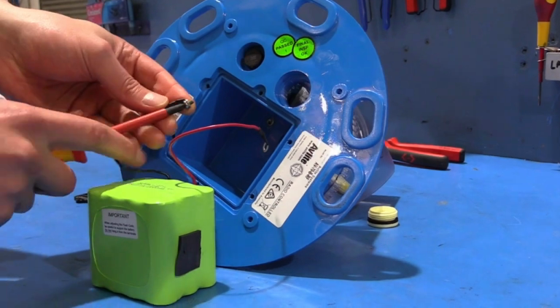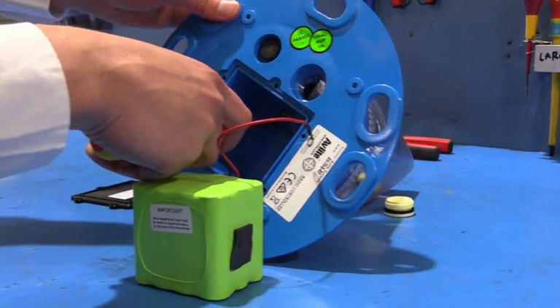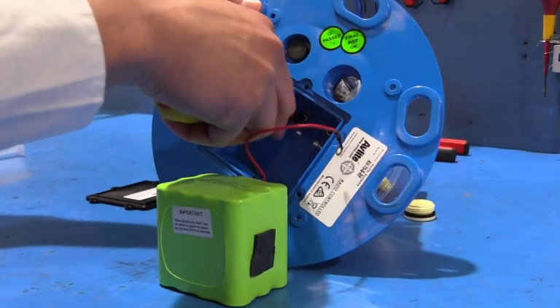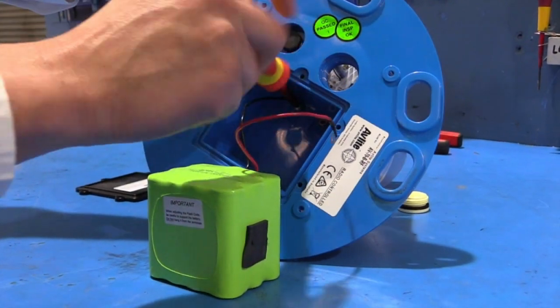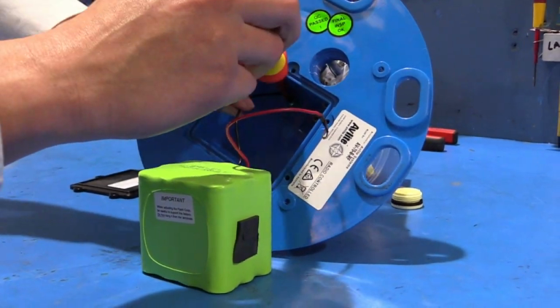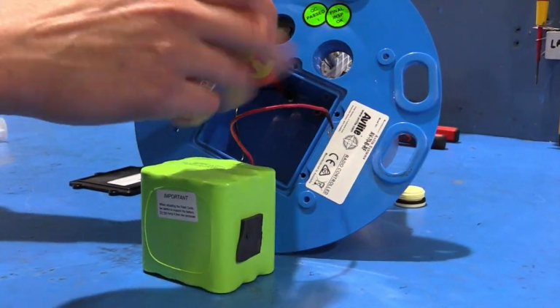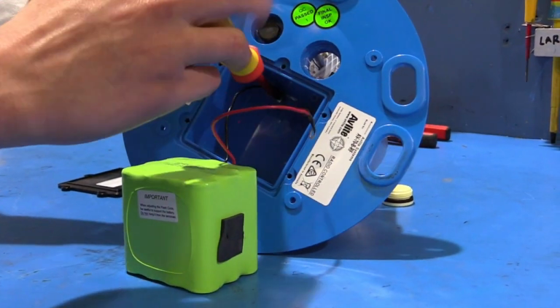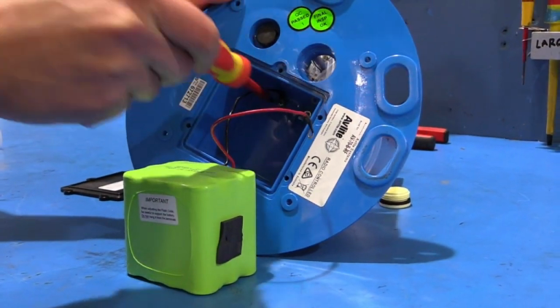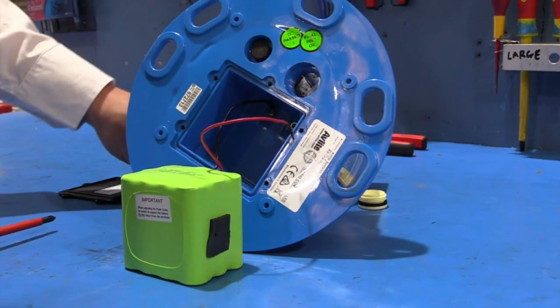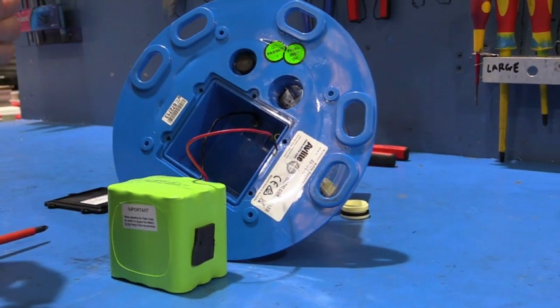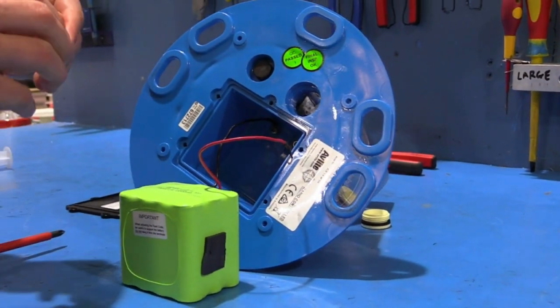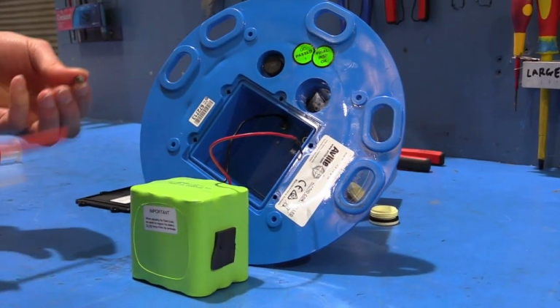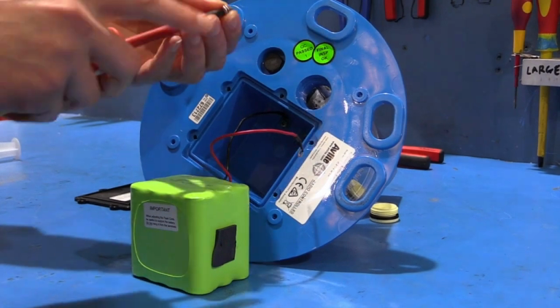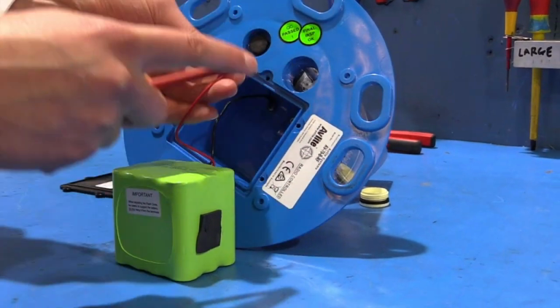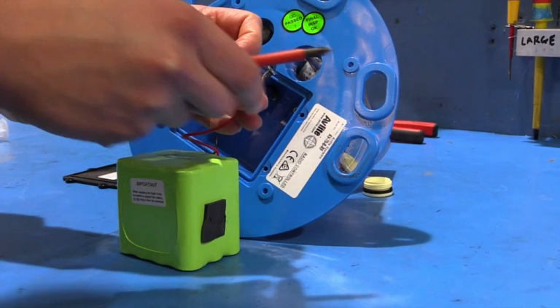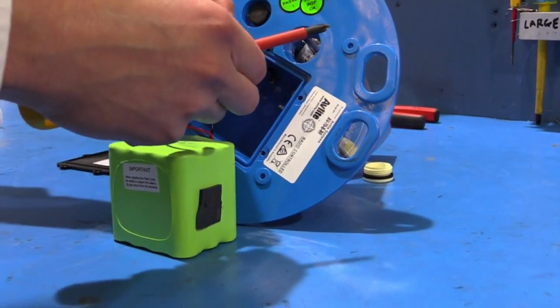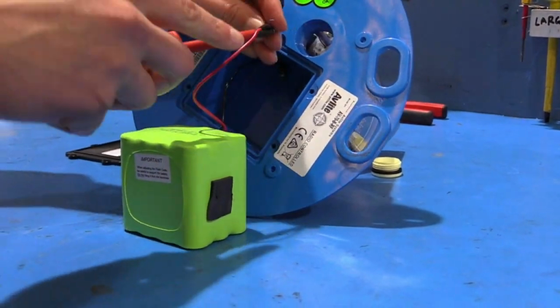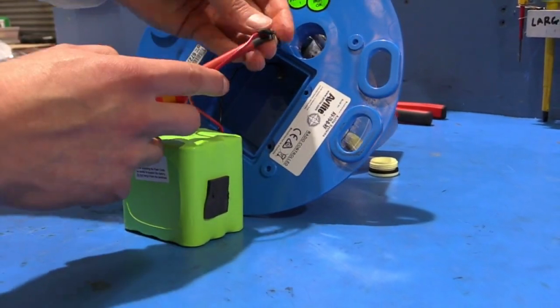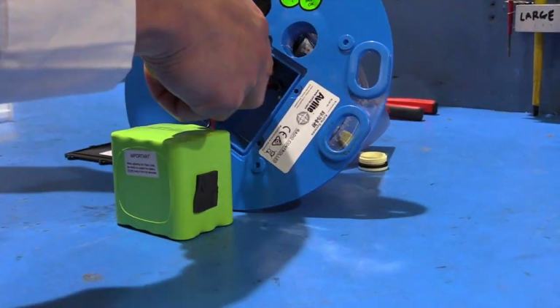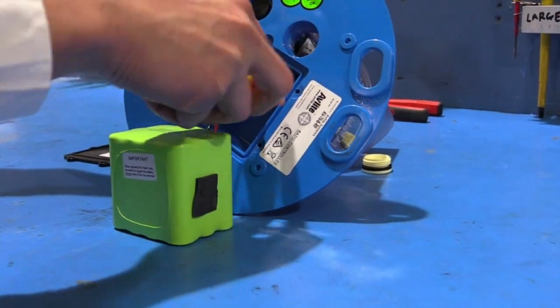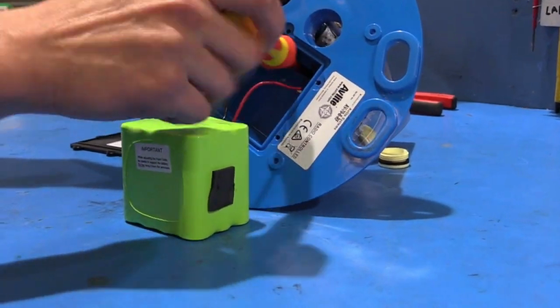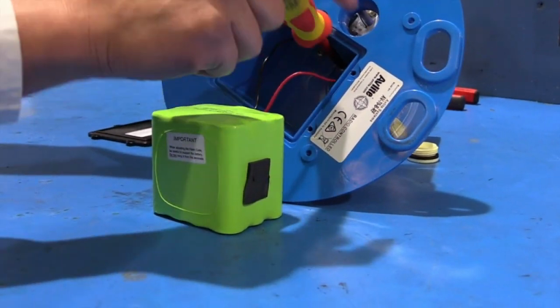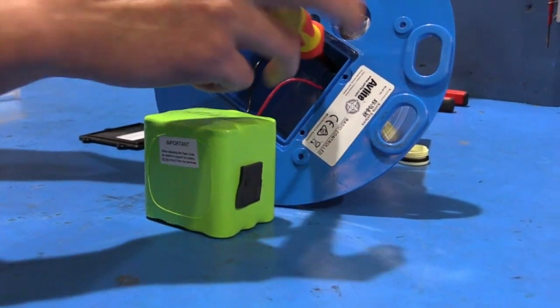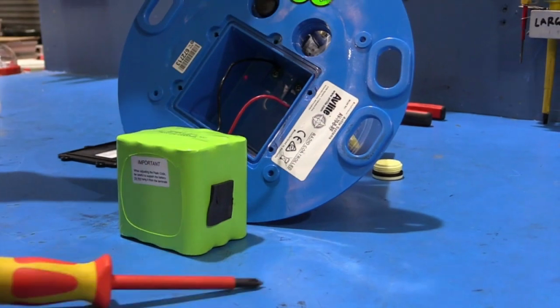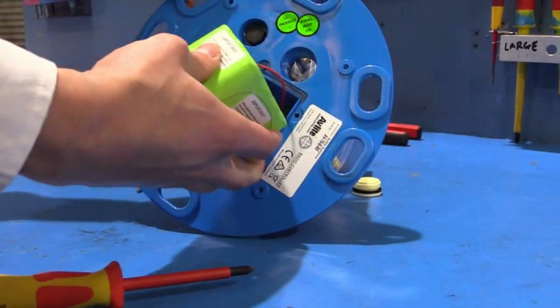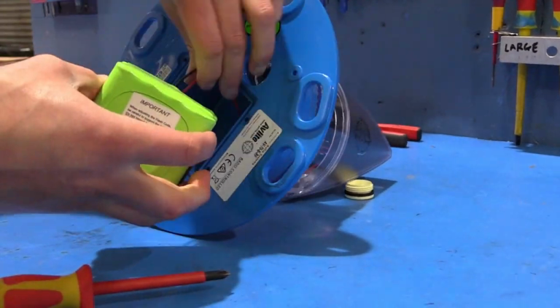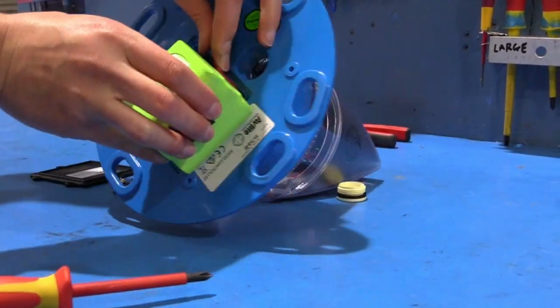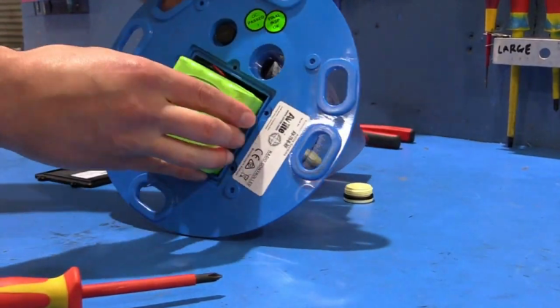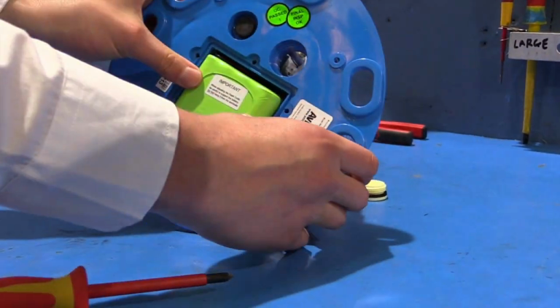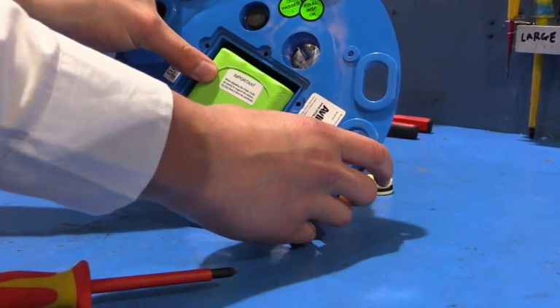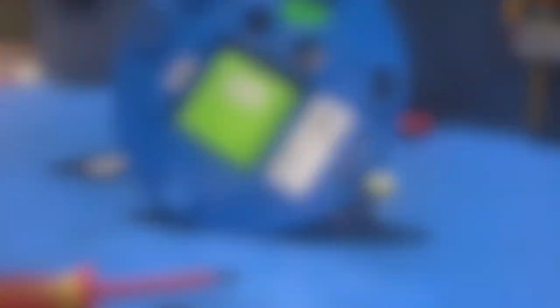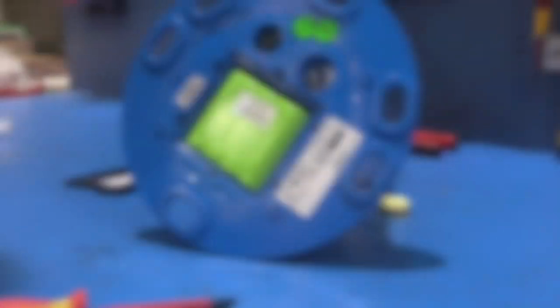With your replacement battery, attach the positive and negative leads and then place it into the case. Care must be taken to observe the polarity of the battery before the leads are reconnected and ensure the battery is fitted correctly. Always discard old batteries in a safe manner.